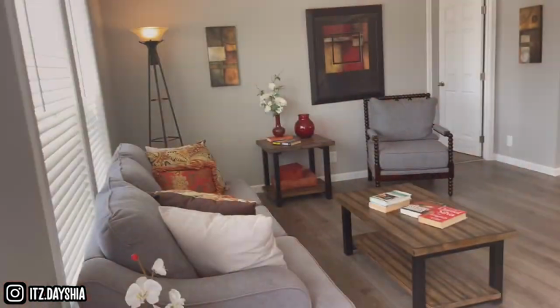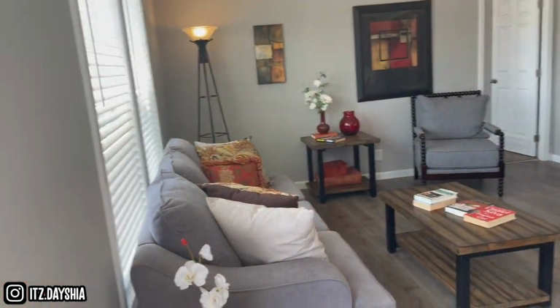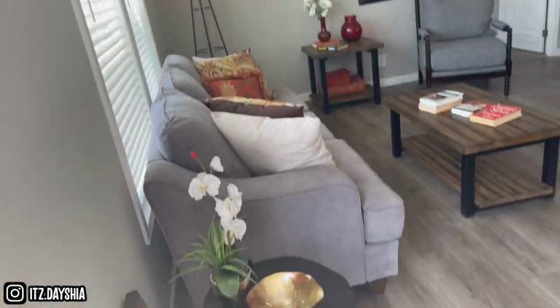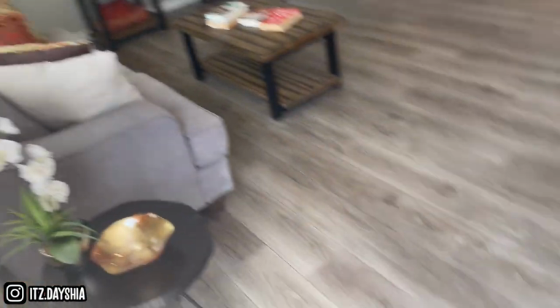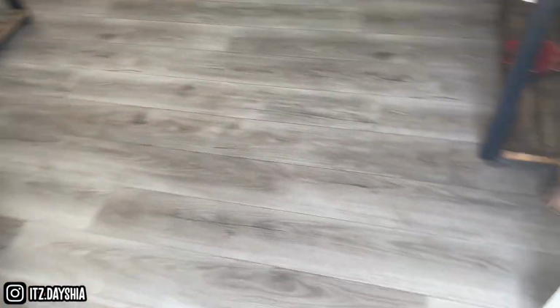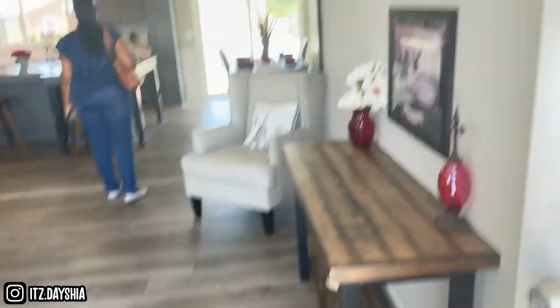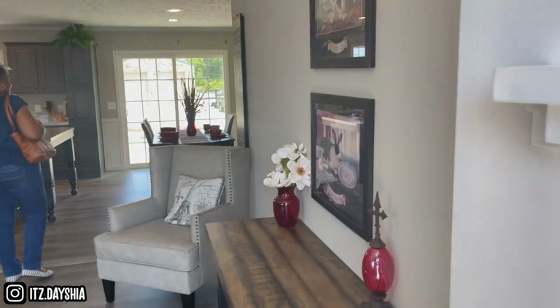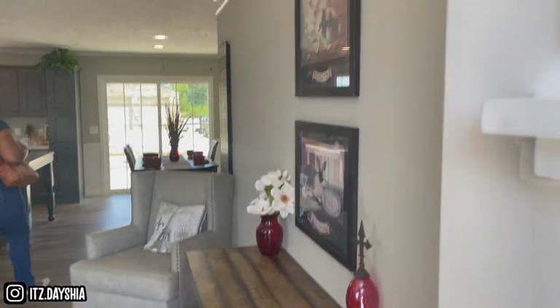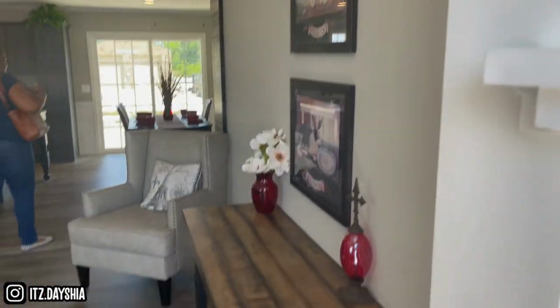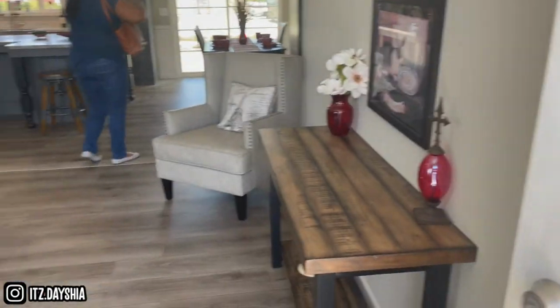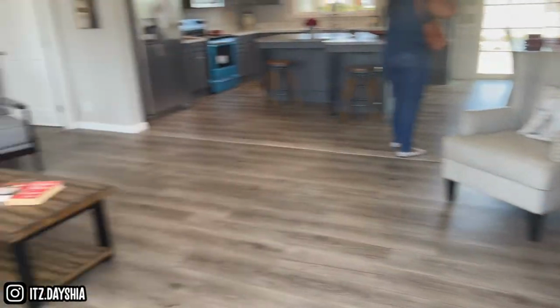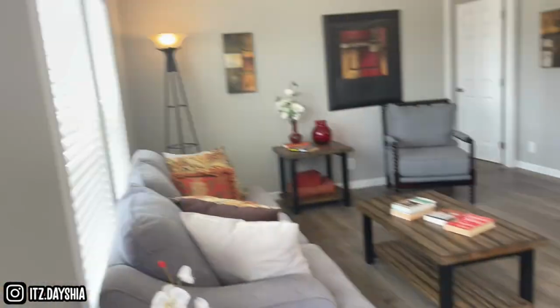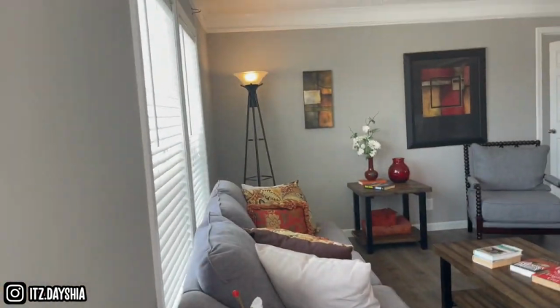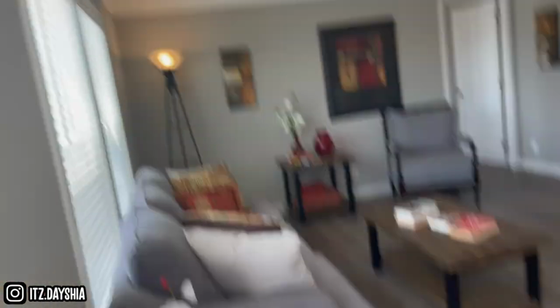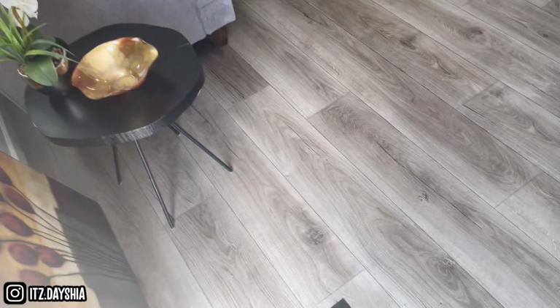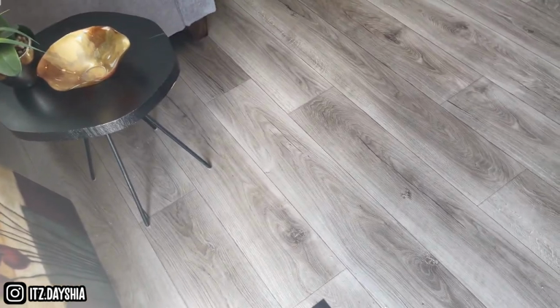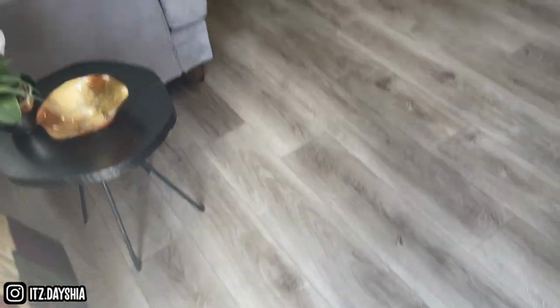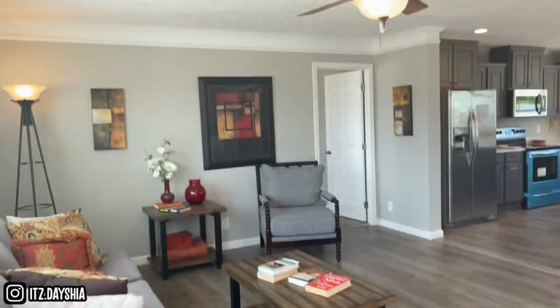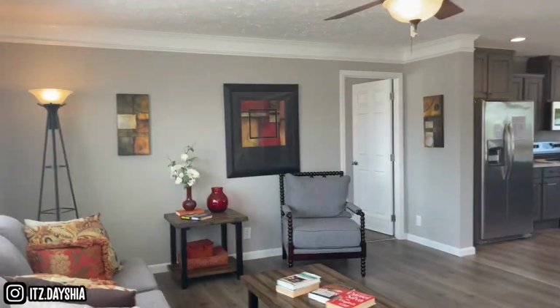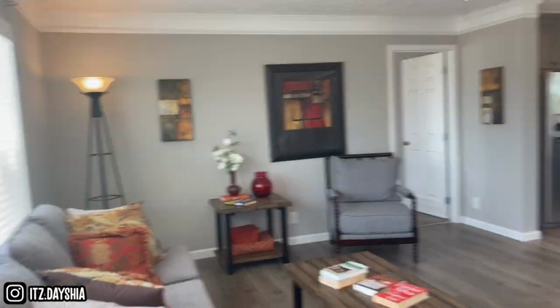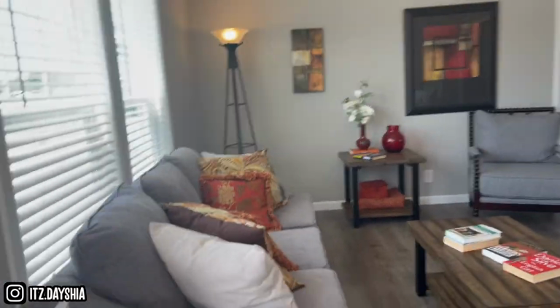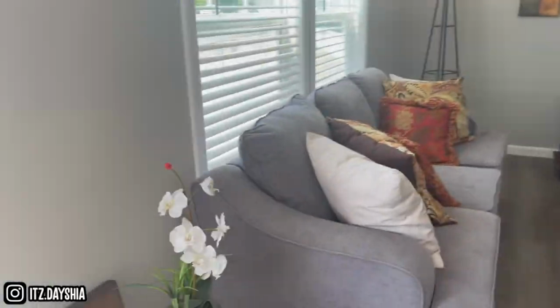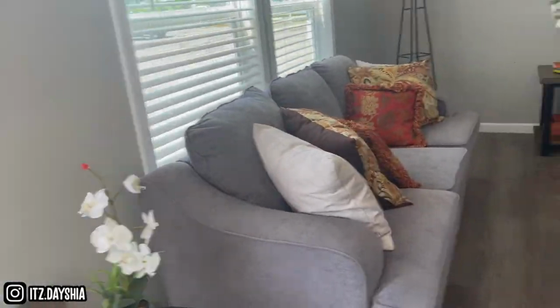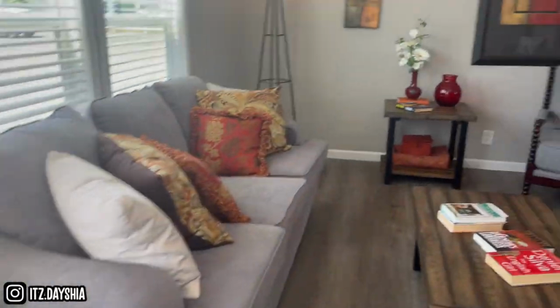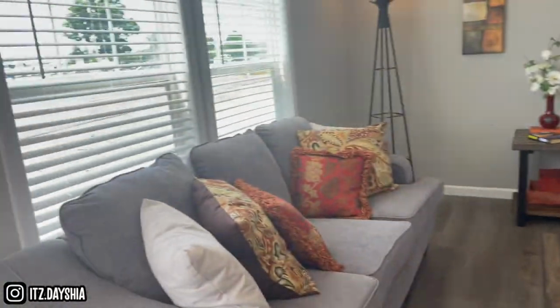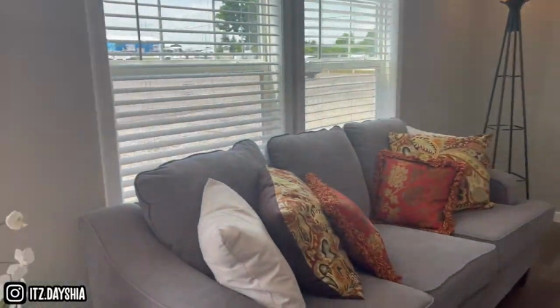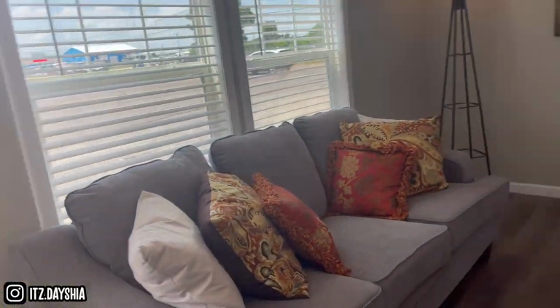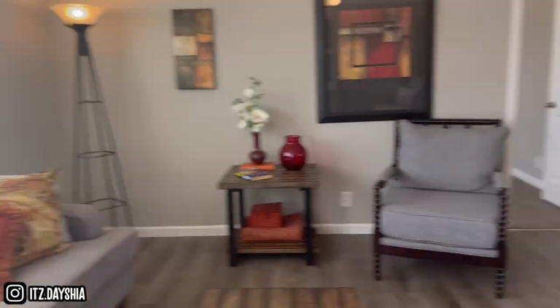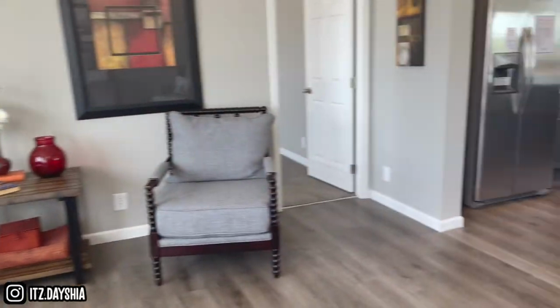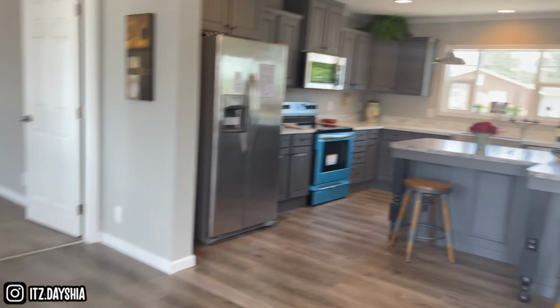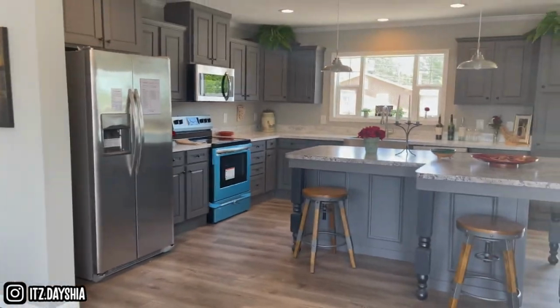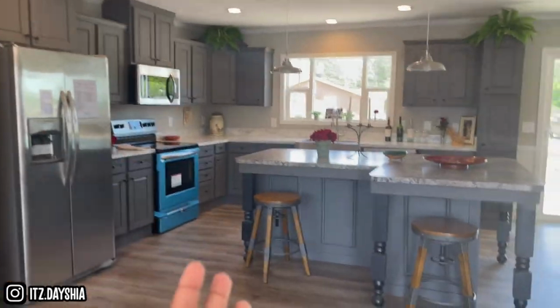Alright y'all, so this is the second way you walk in. This is the living room right here, and it's hardwood floor, so yeah. Nice little furniture — look at the kitchen.